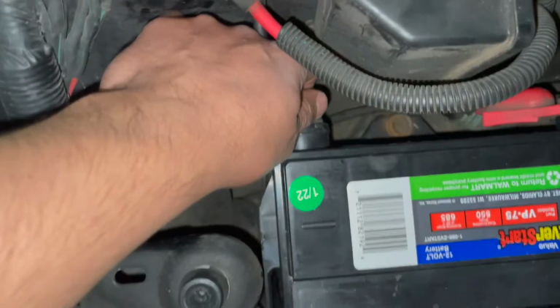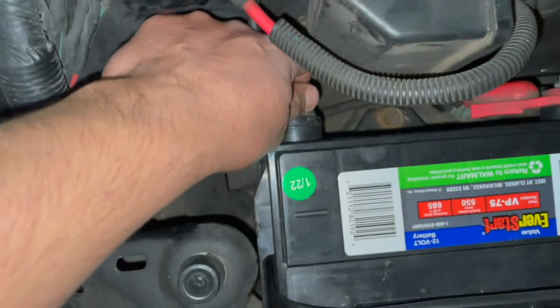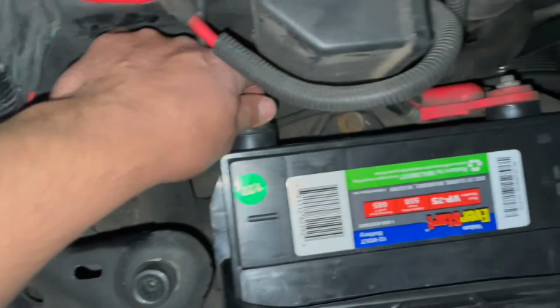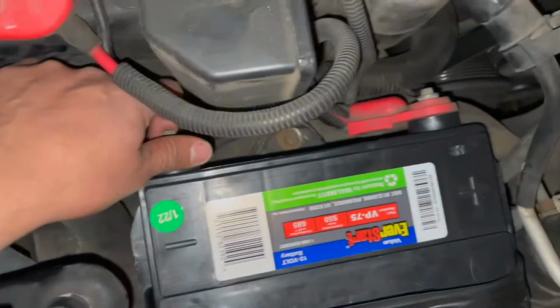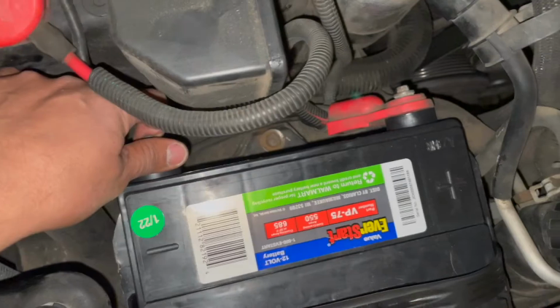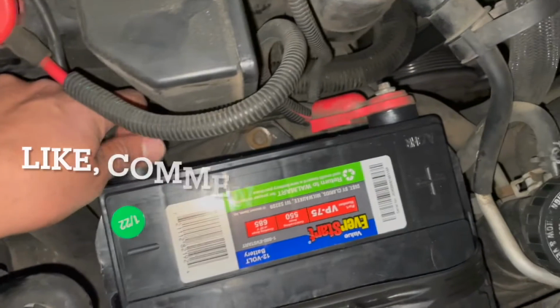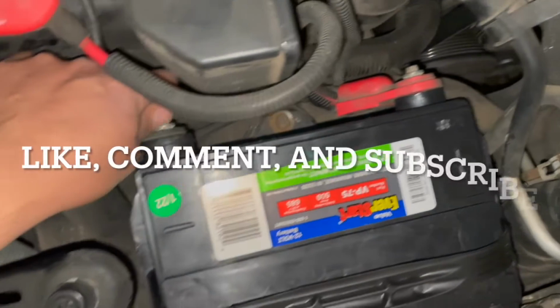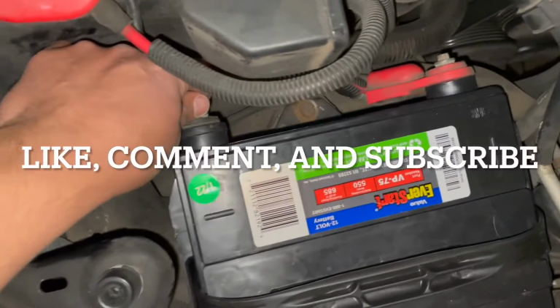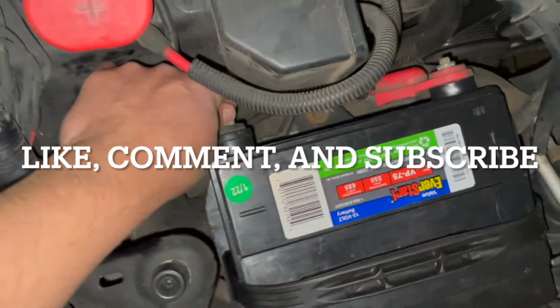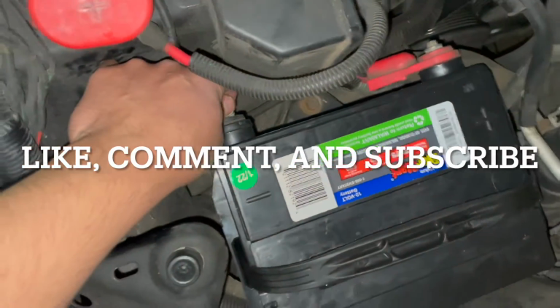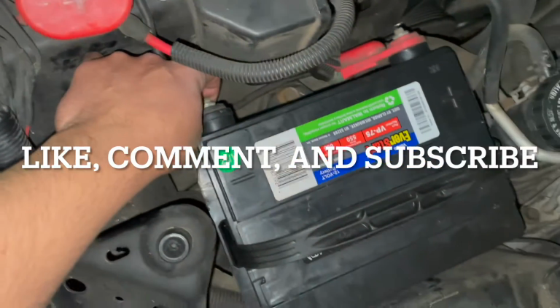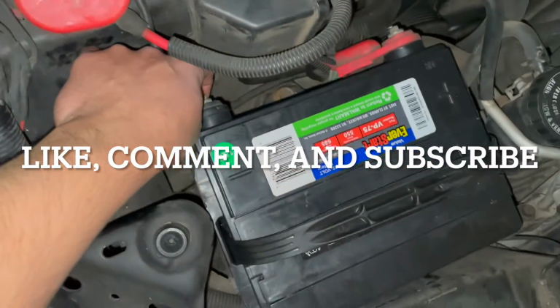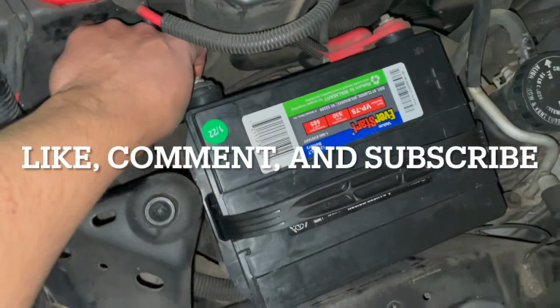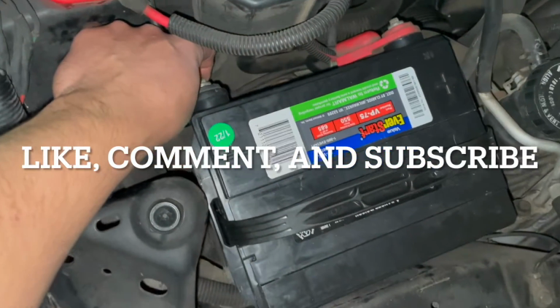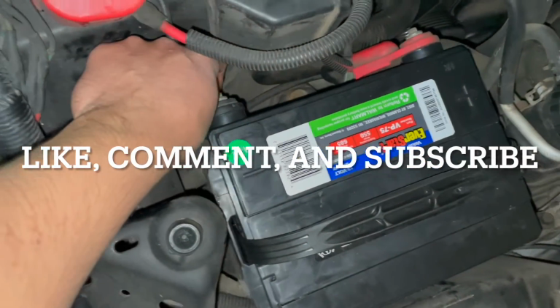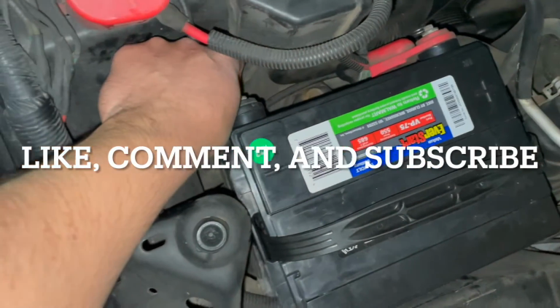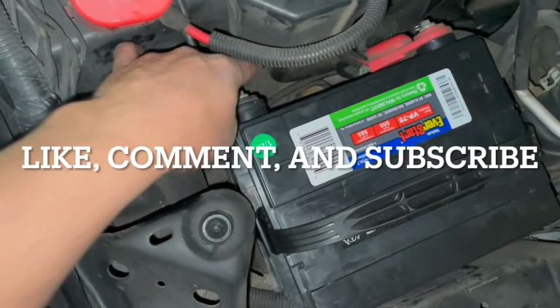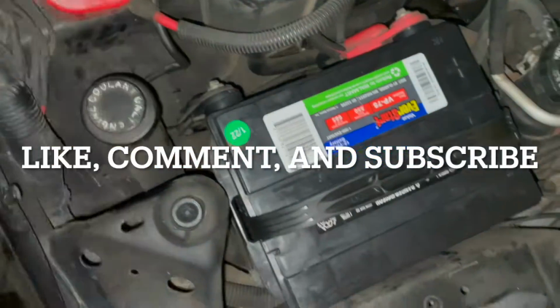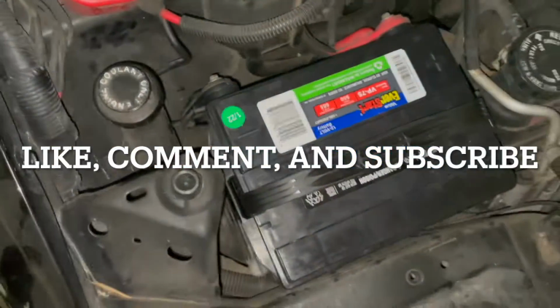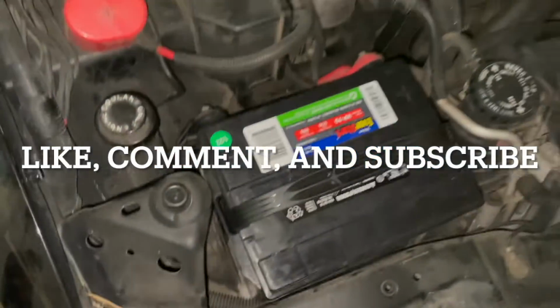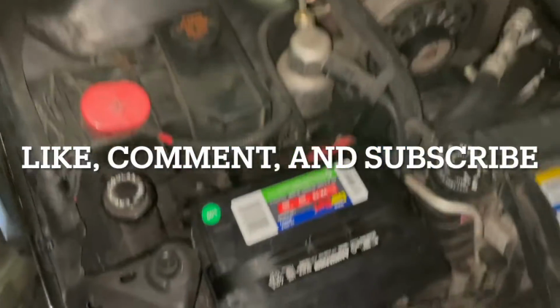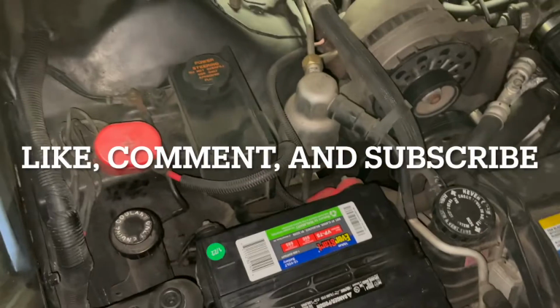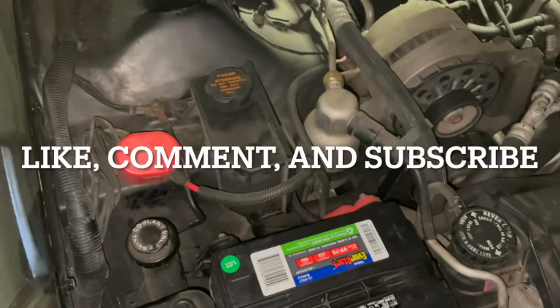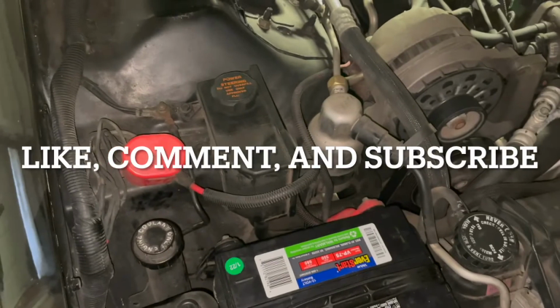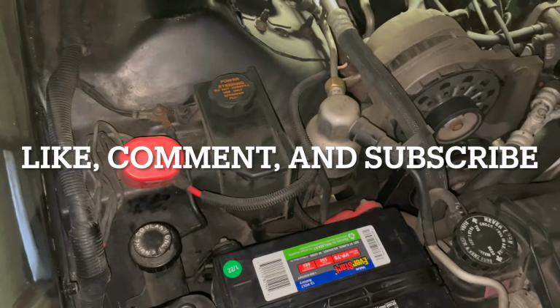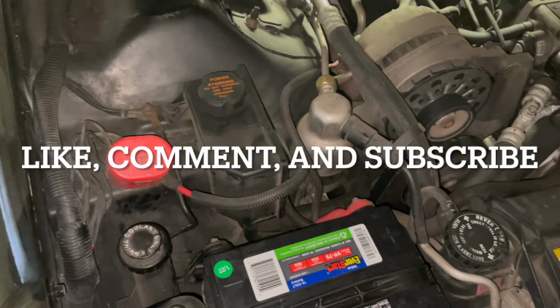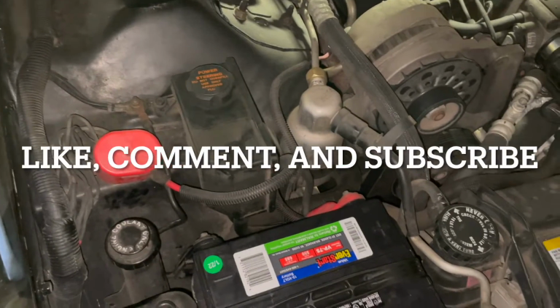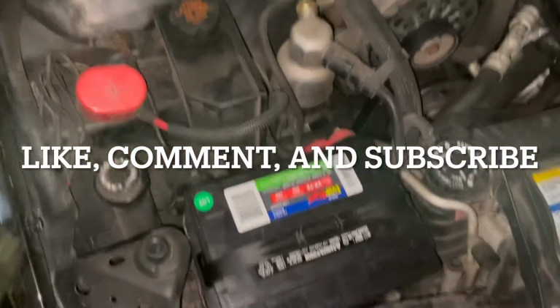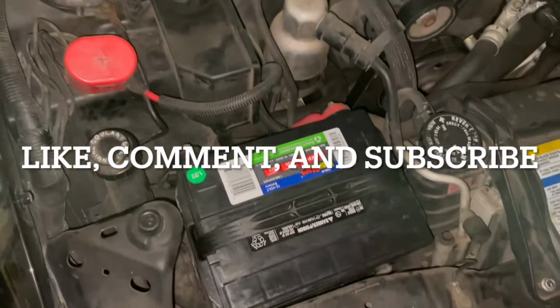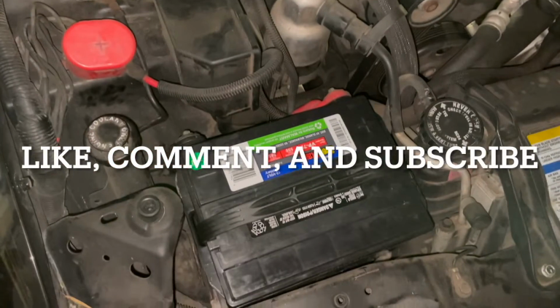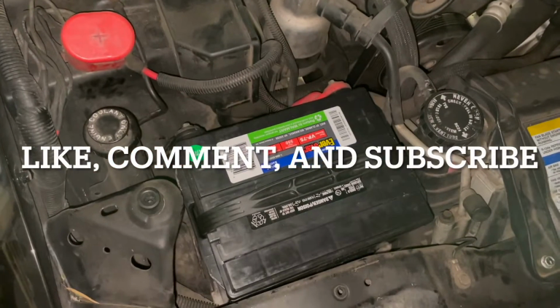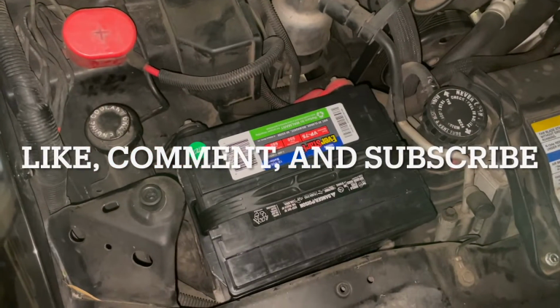Anyways, that's all you need to know for changing your battery. It's actually really simple and shouldn't take you more than five minutes. As always, make sure you like, comment, and subscribe to the channel — thanks.